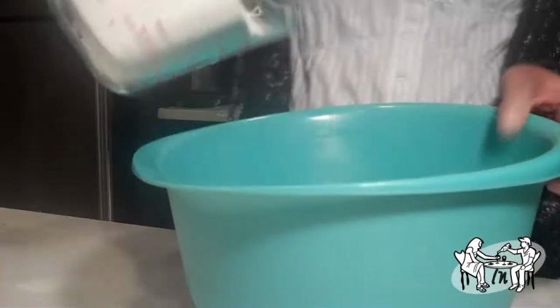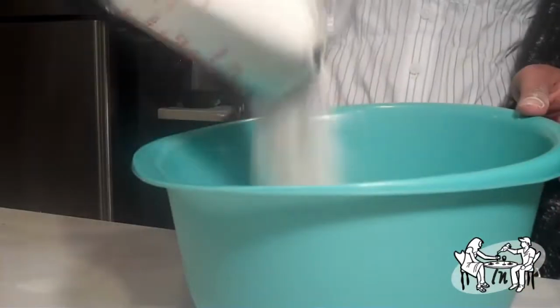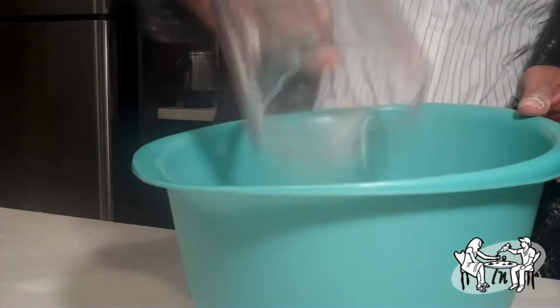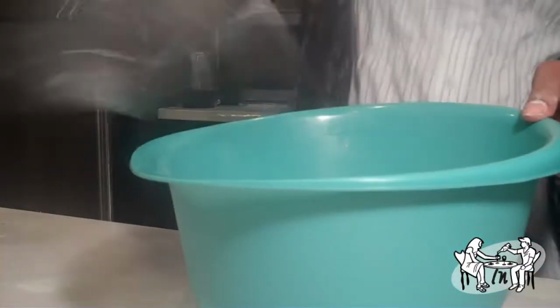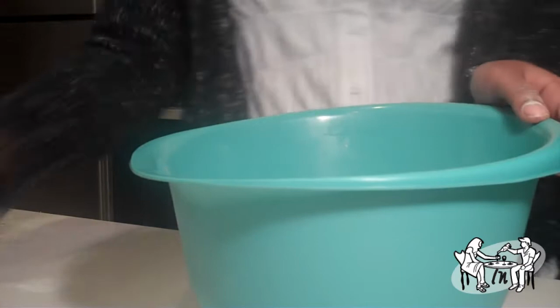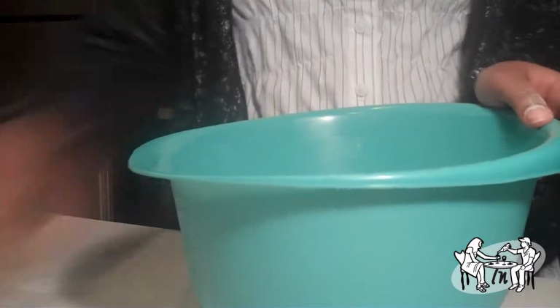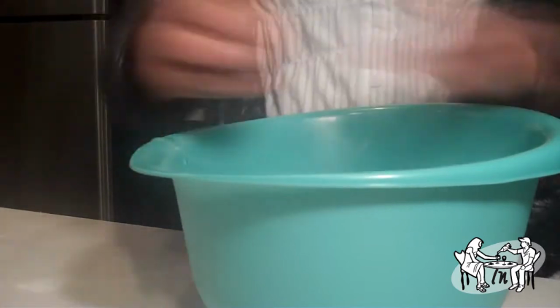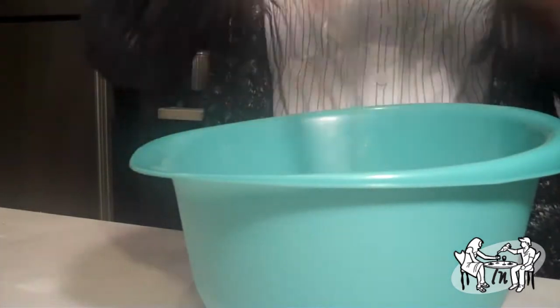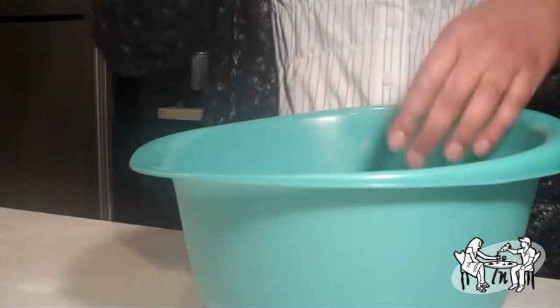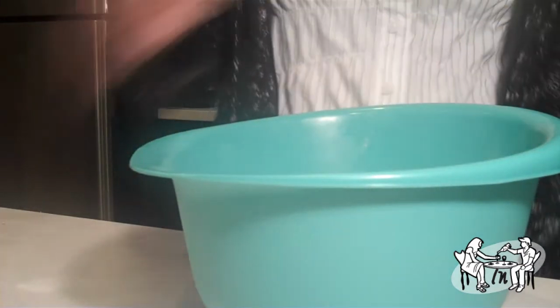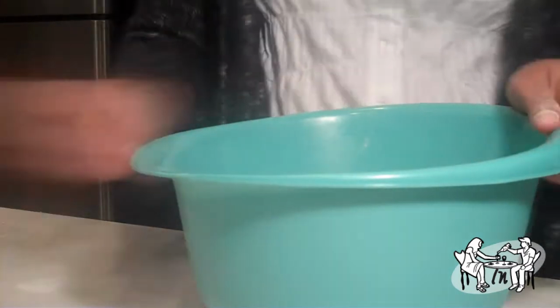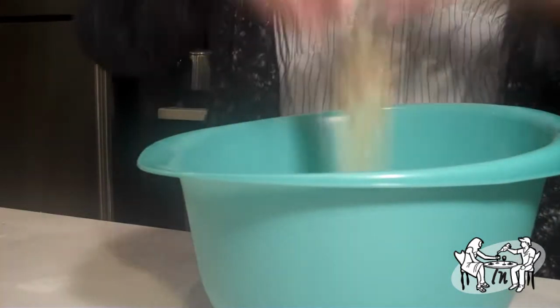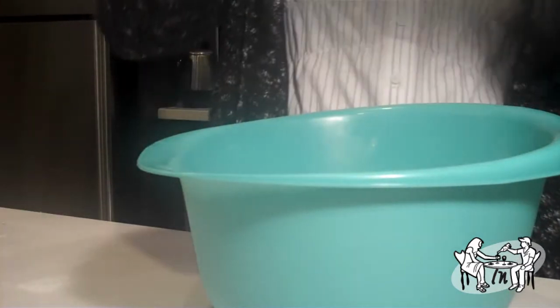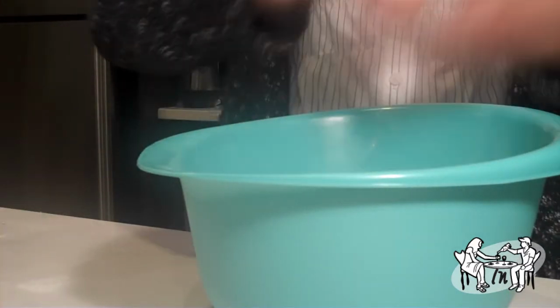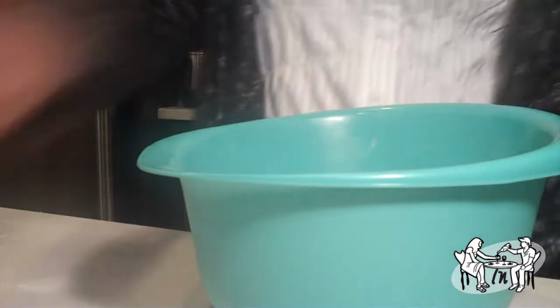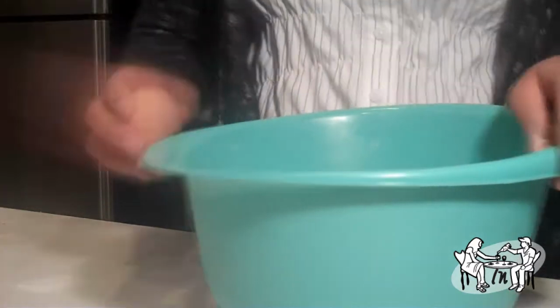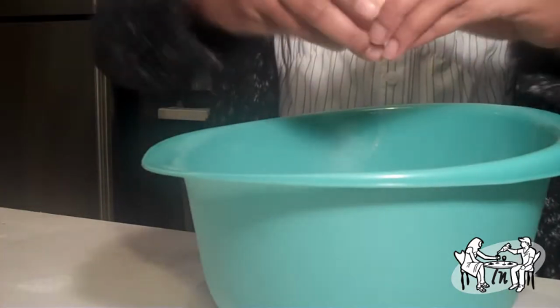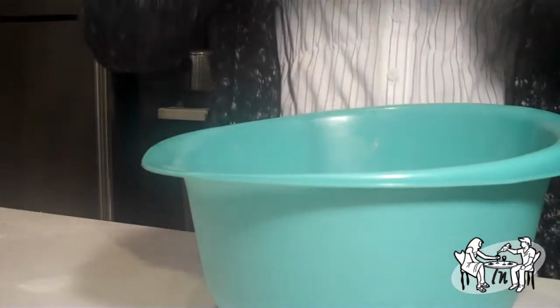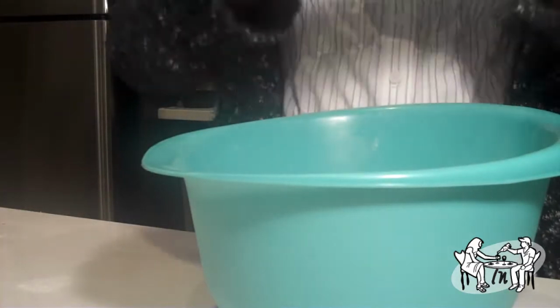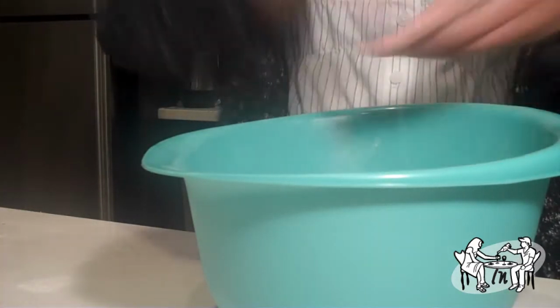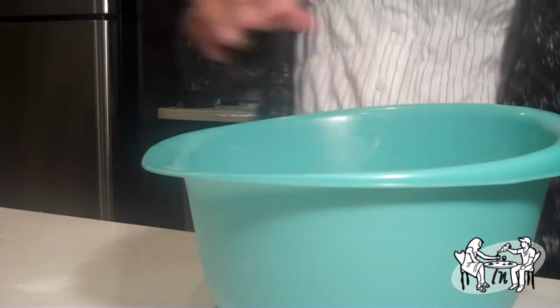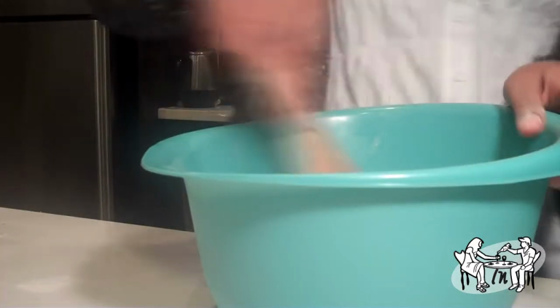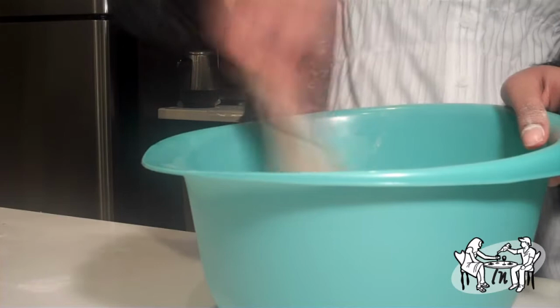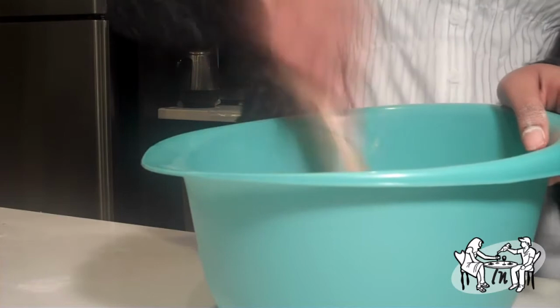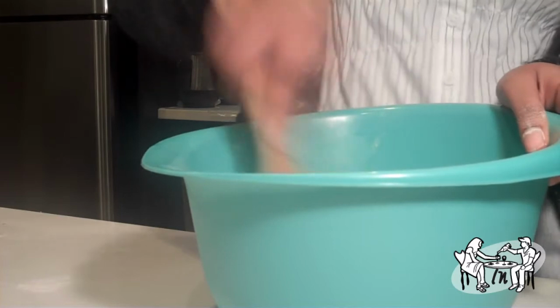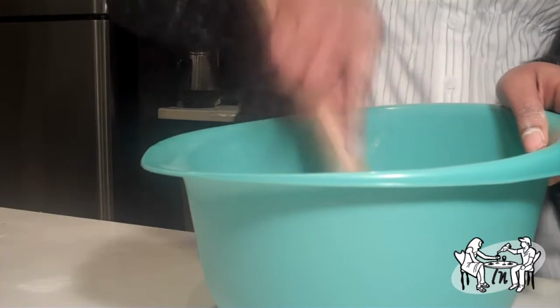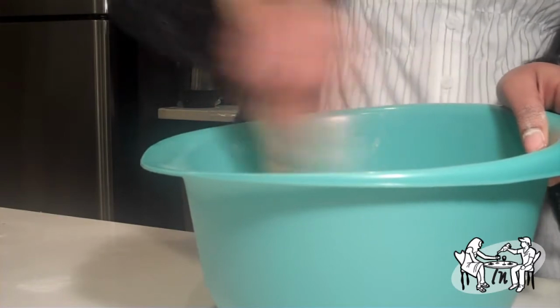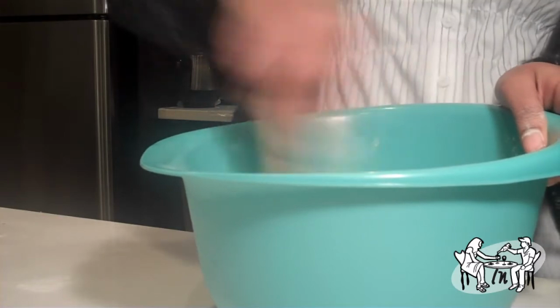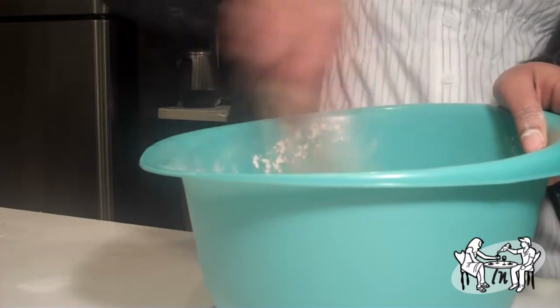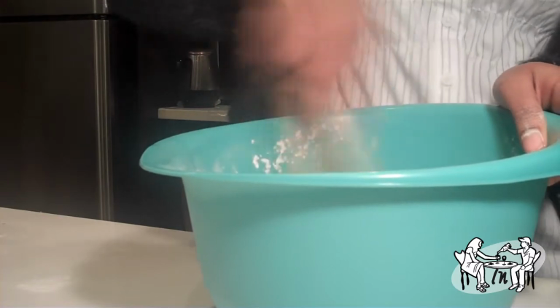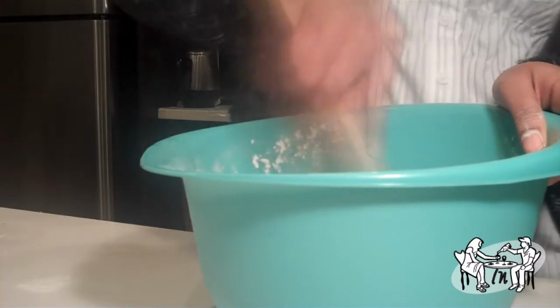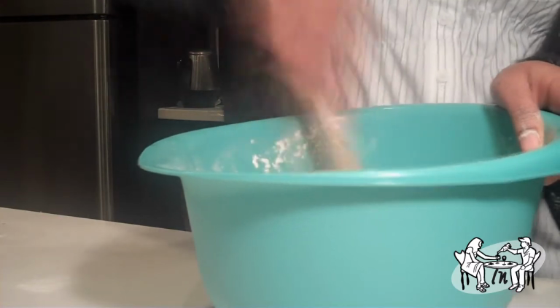To make fresh egg pasta, mix 3 eggs with 2 cups of flour. Don't forget to add some salt. Knead the dough, then refrigerate for 15-20 minutes wrapped in plastic wrap.